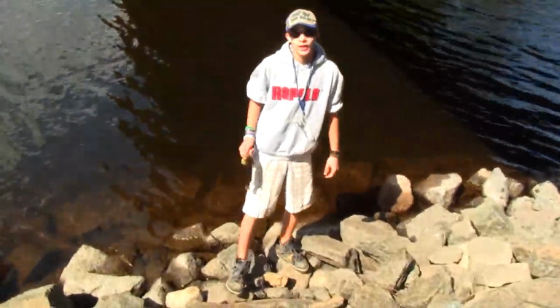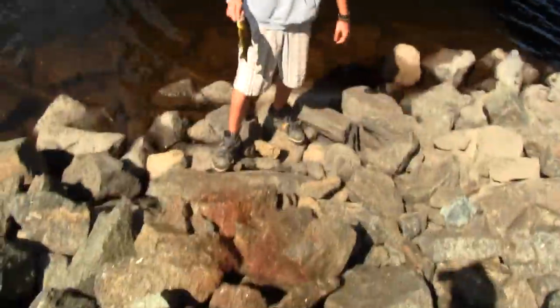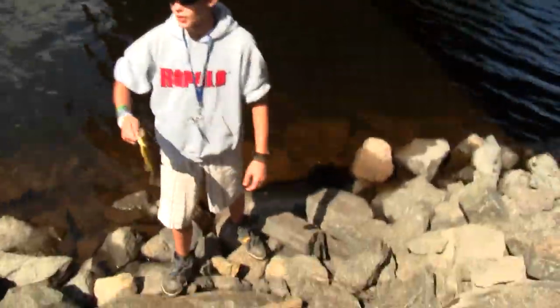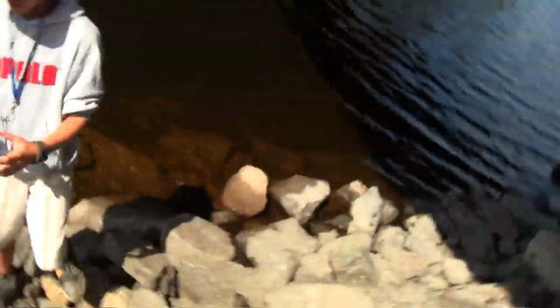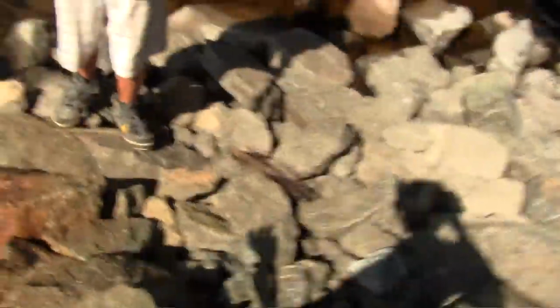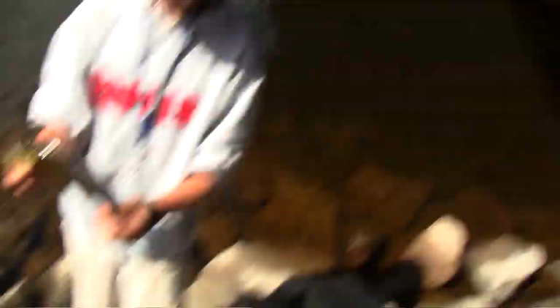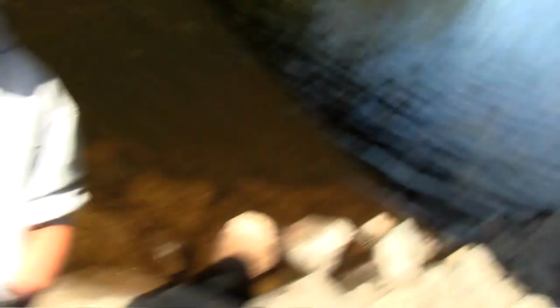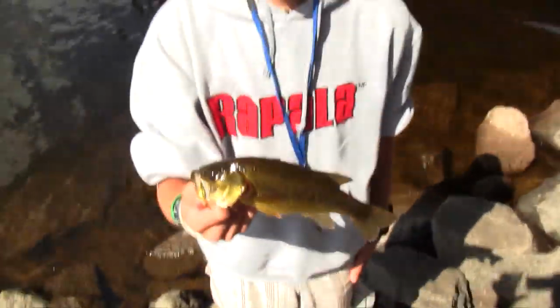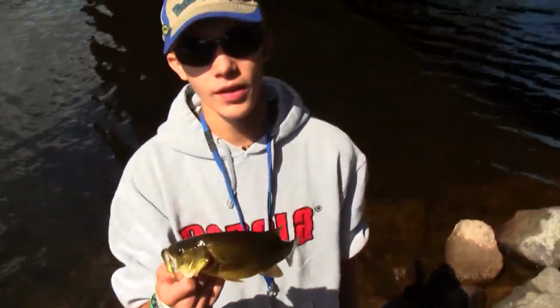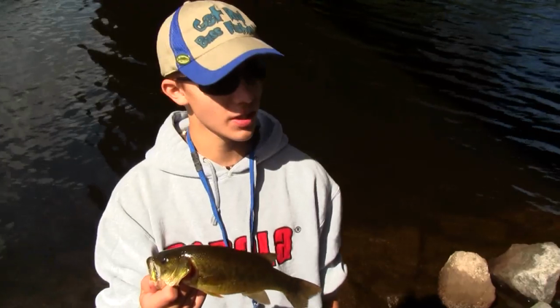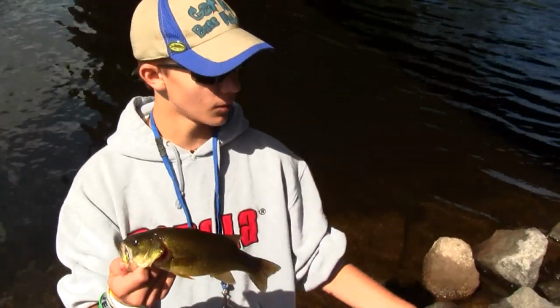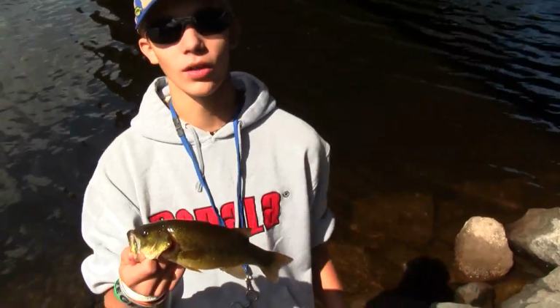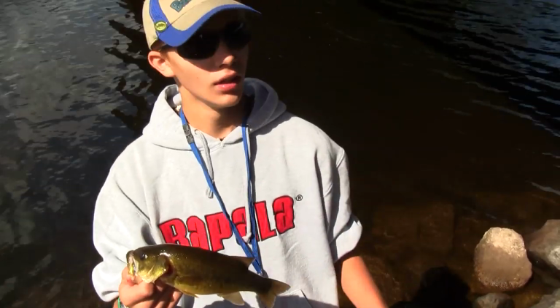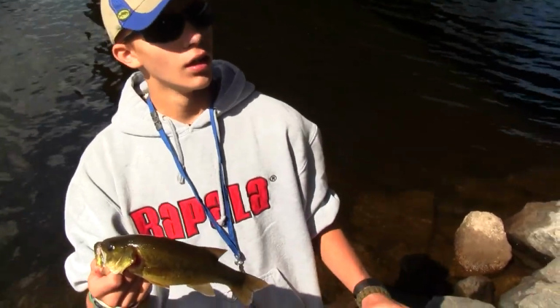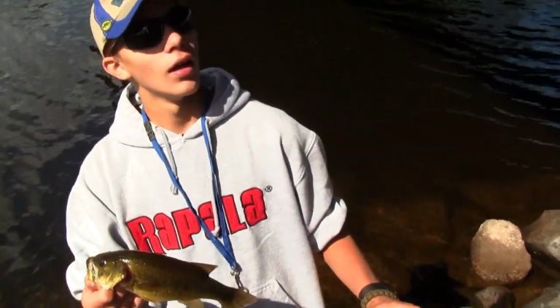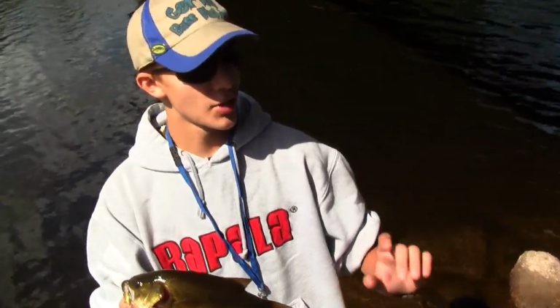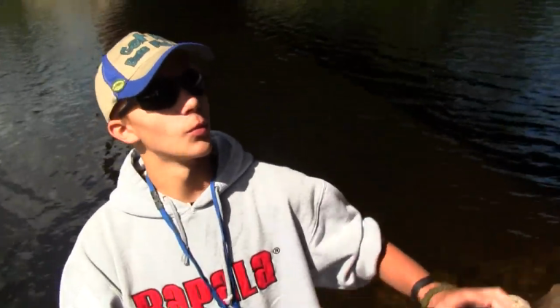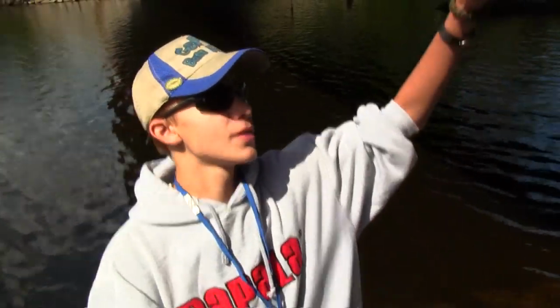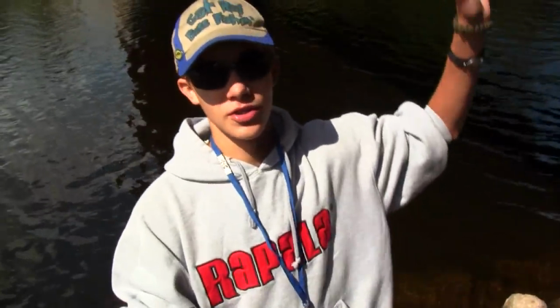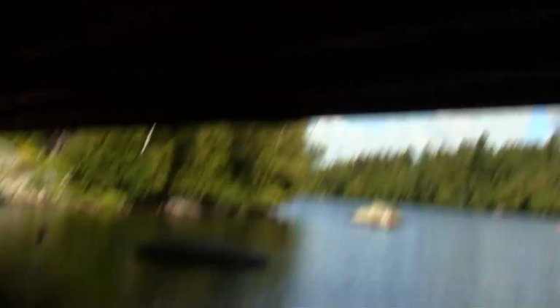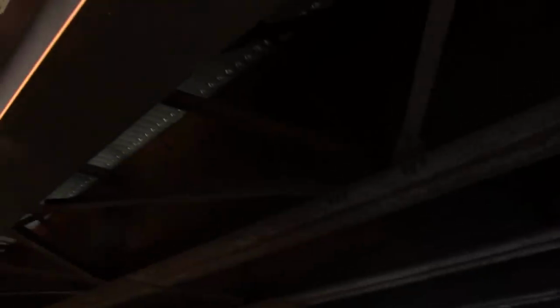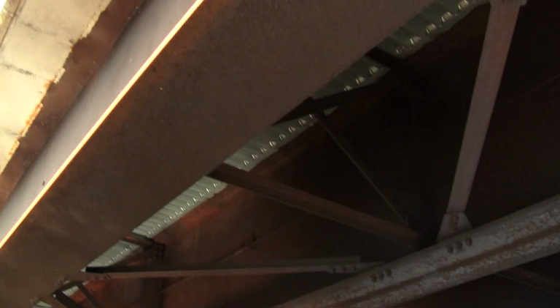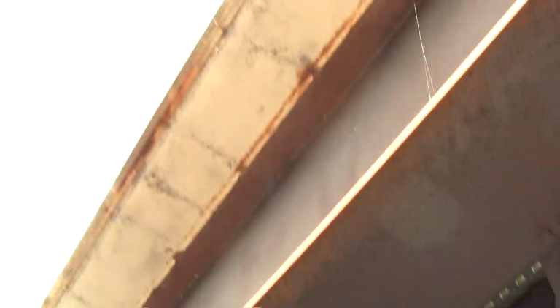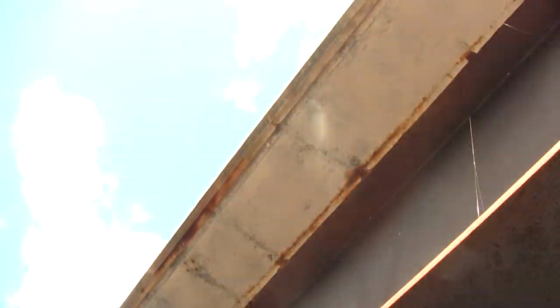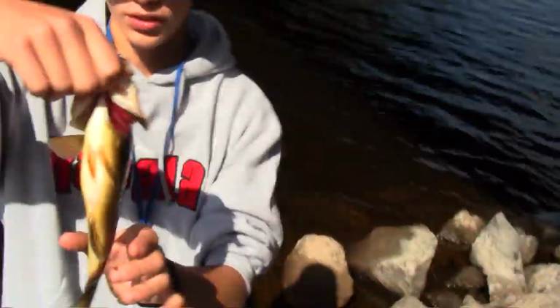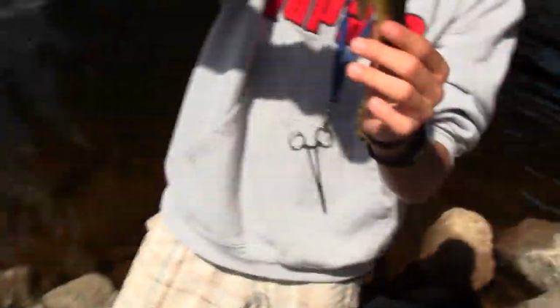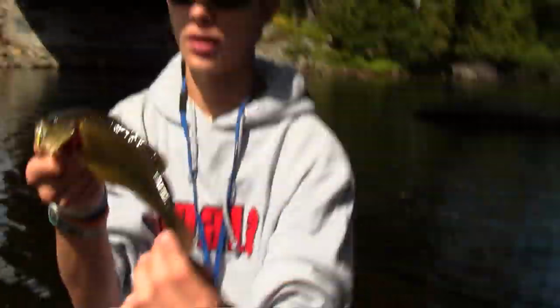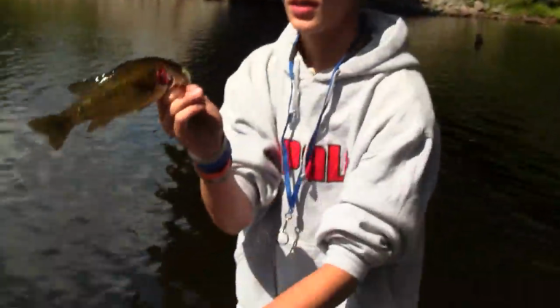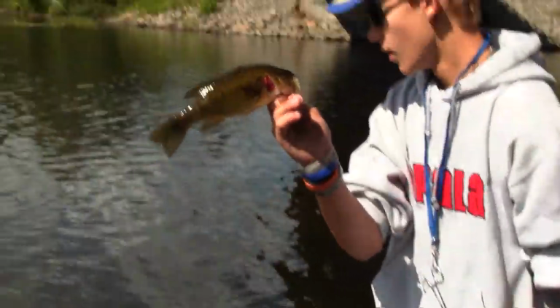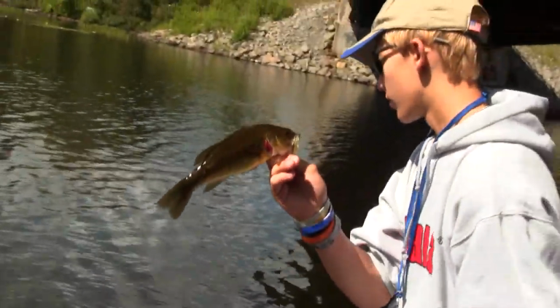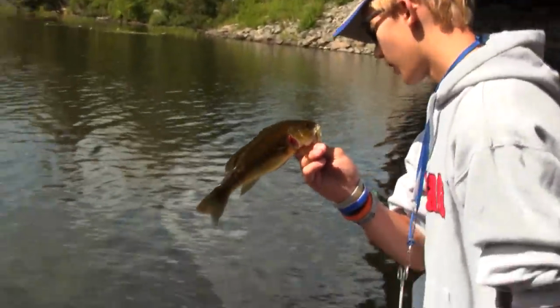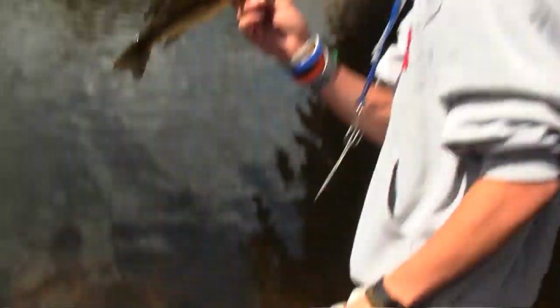Hey guys, alright, so we're upstate. Very first cast on what we call a magic worm. We're under this bridge, so it's very noisy. Nice trunk — he's got some scars. Alright, let's release him to catch some more.